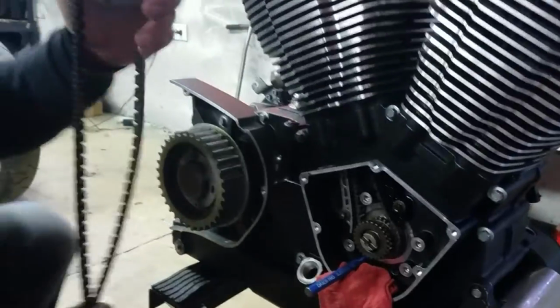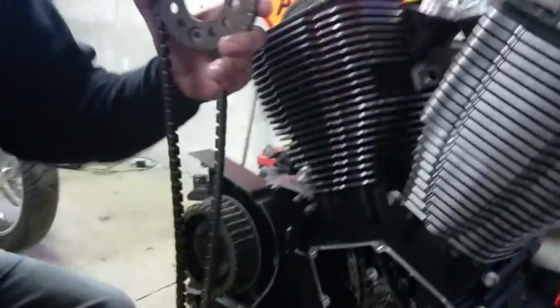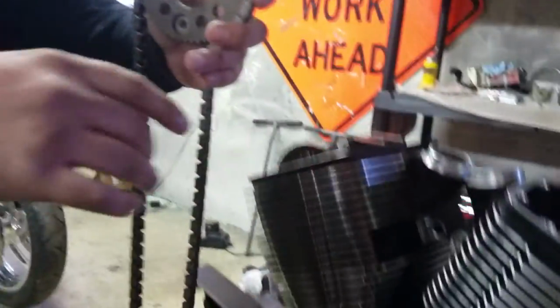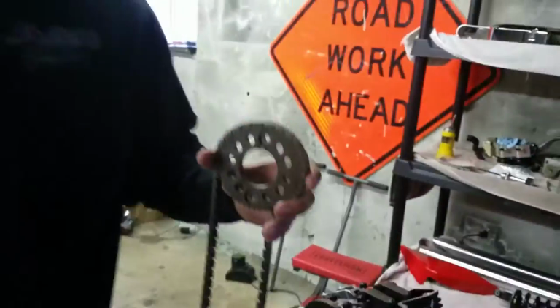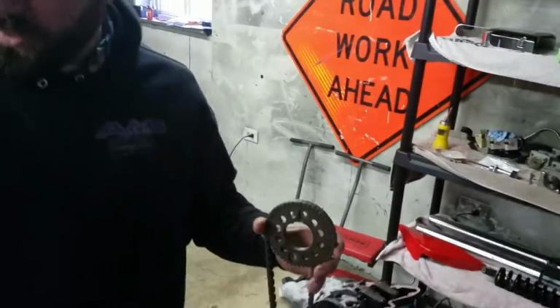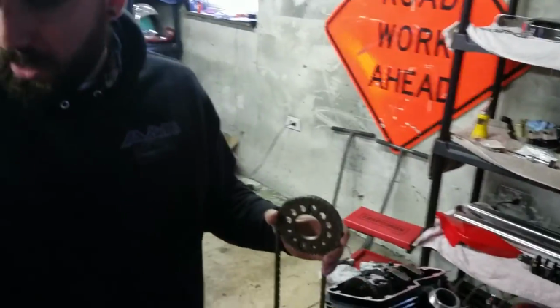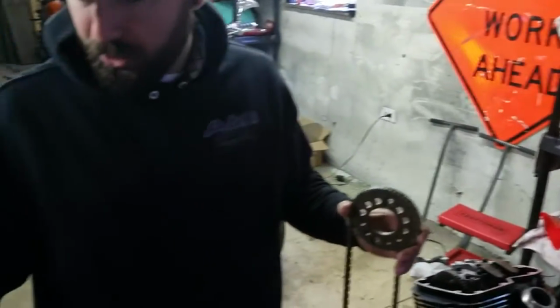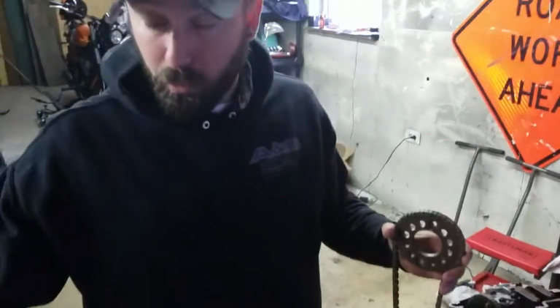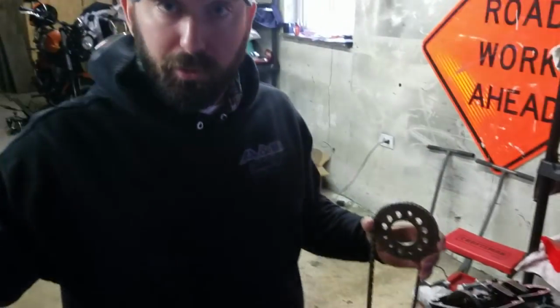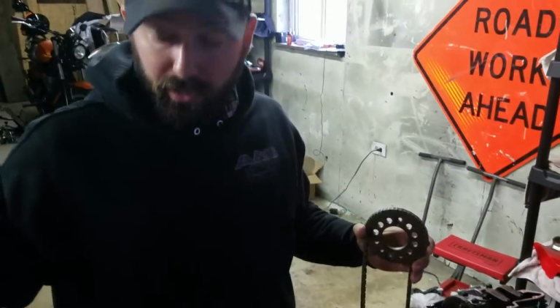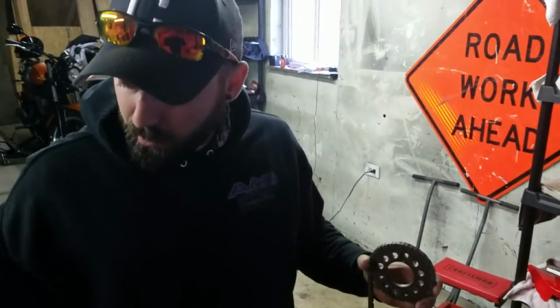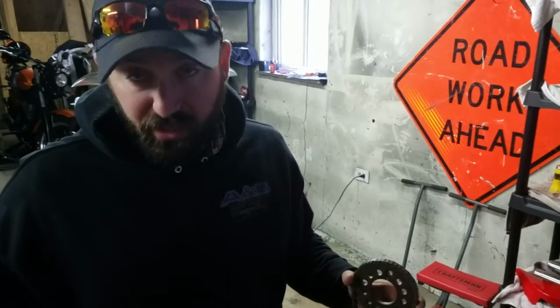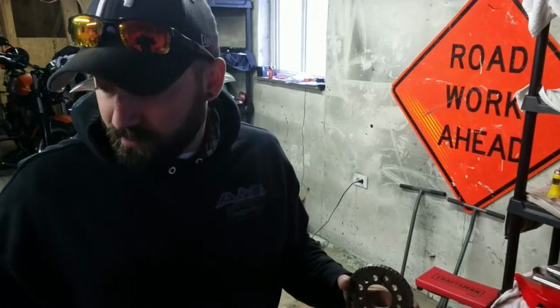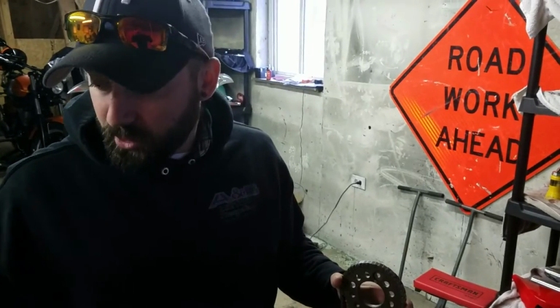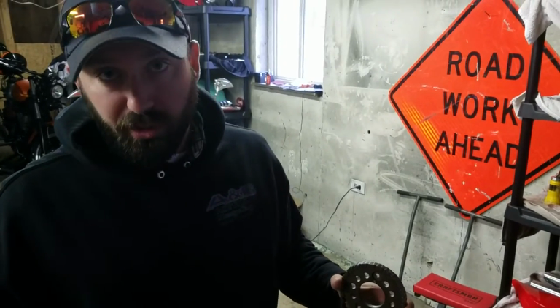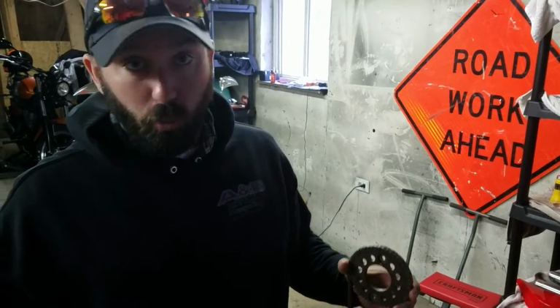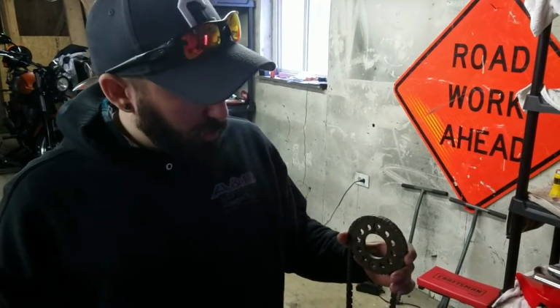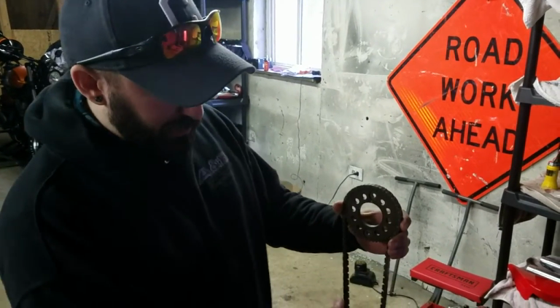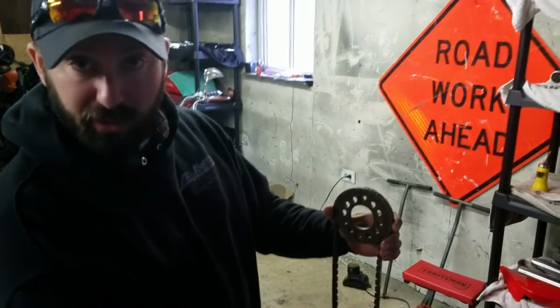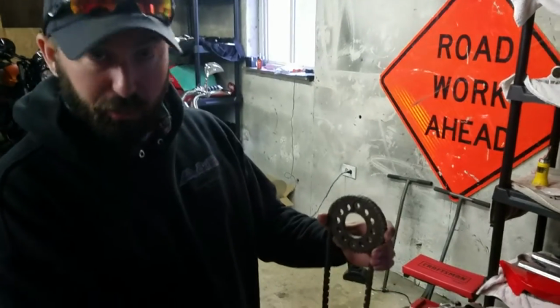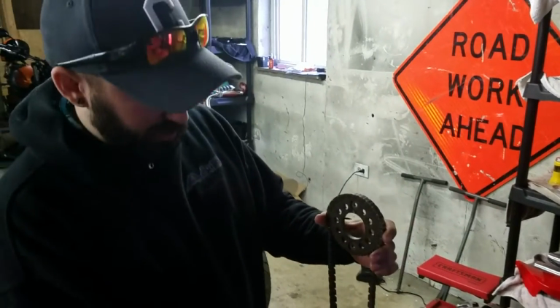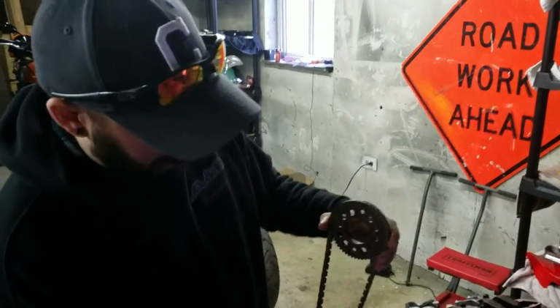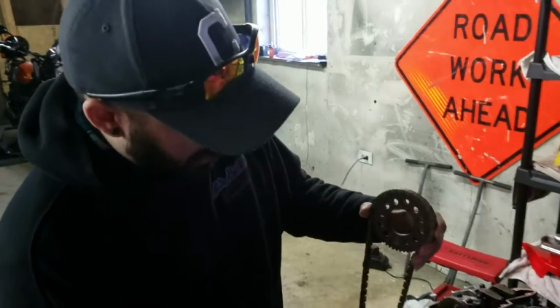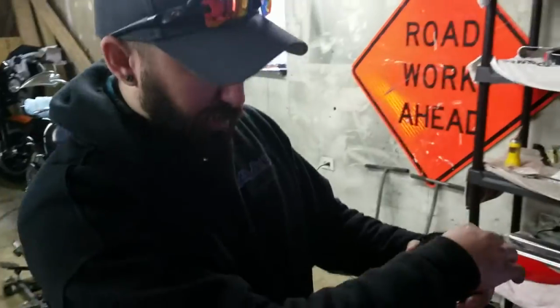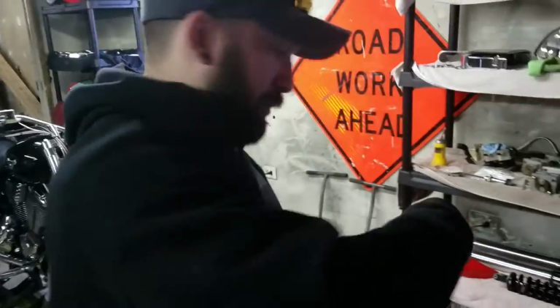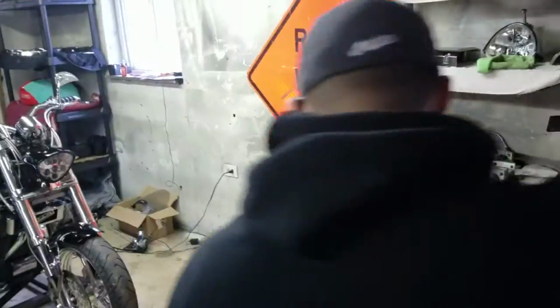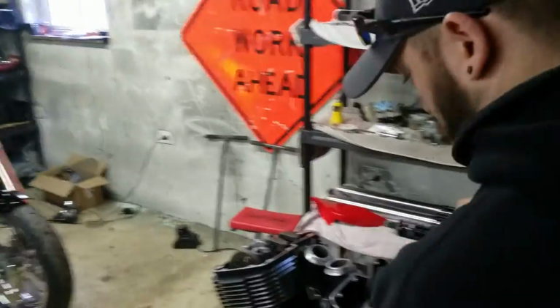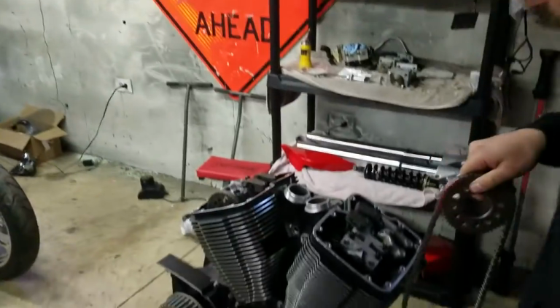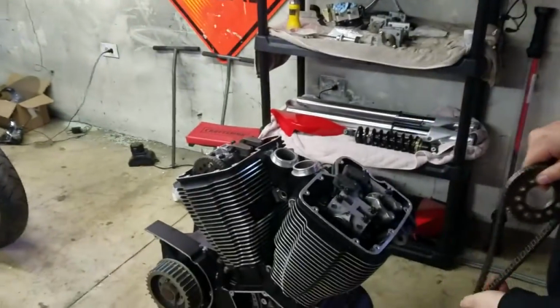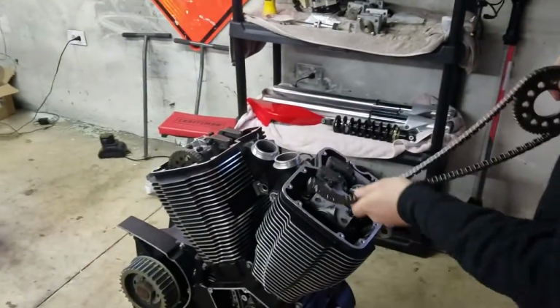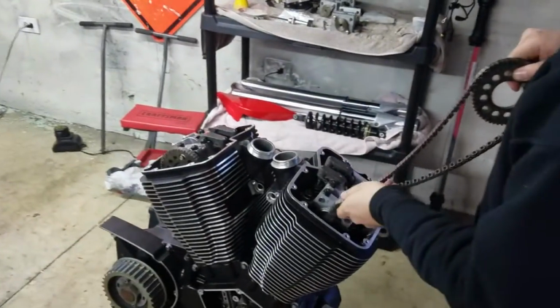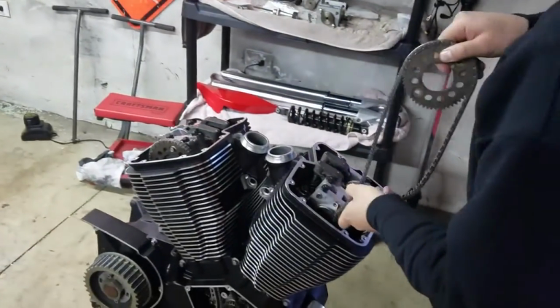We're going to go ahead and do this. For this video, I'm going to show you what we do putting these in, just so you can see one whole segment of this getting put together. I'm just going to drop this chain in — this is just so you guys can see it real quick. This front cylinder is a little bit easier to do. You're just going to go put it past there.